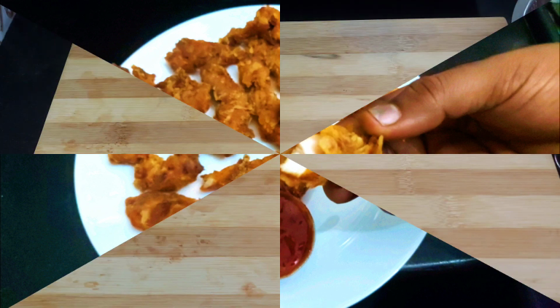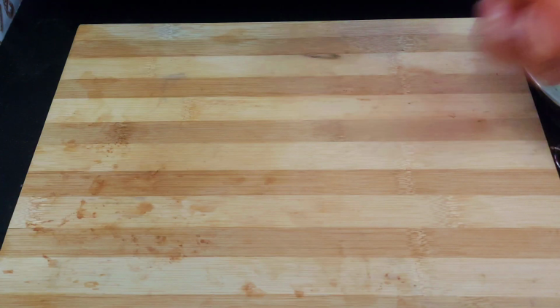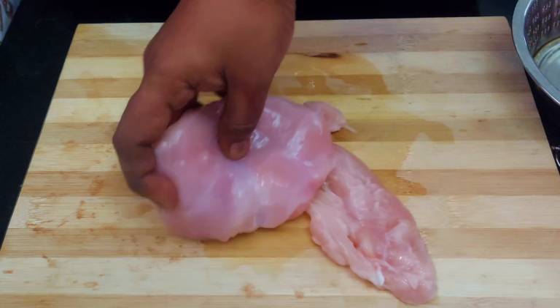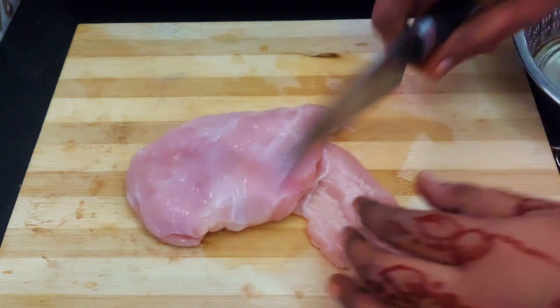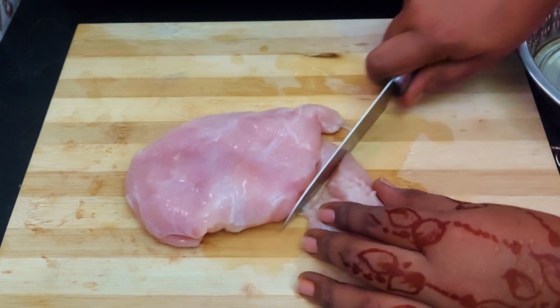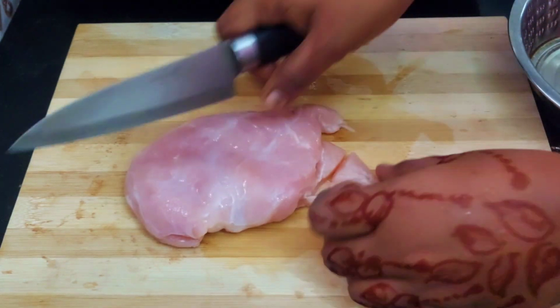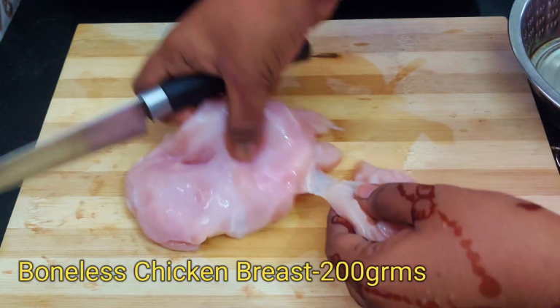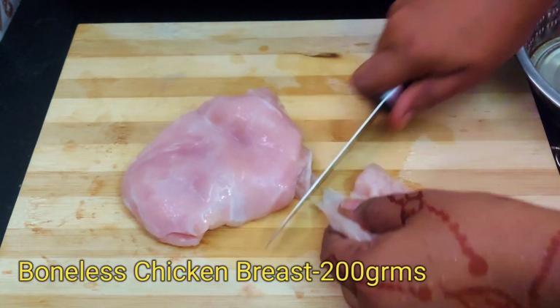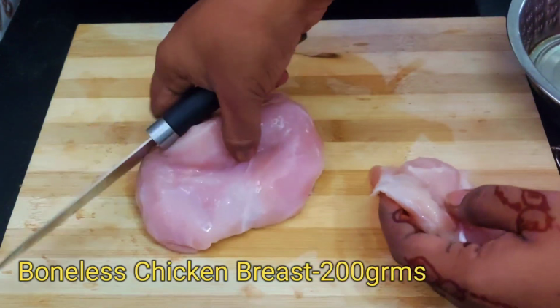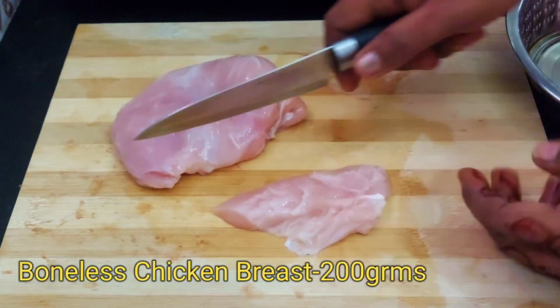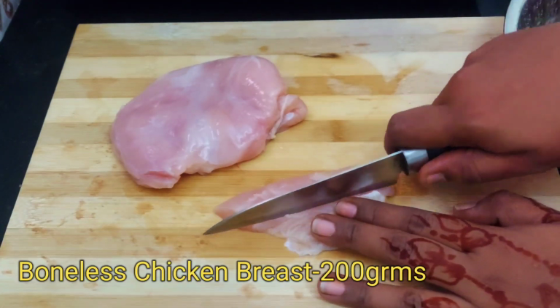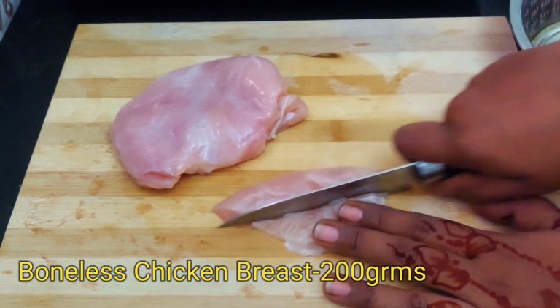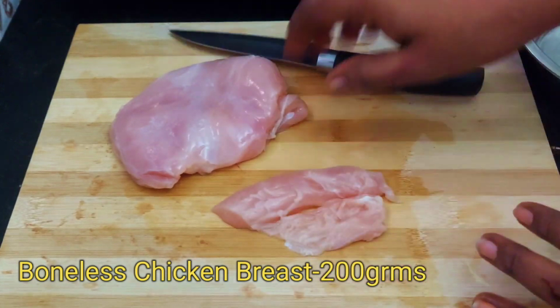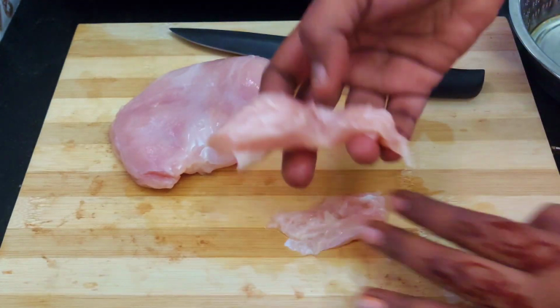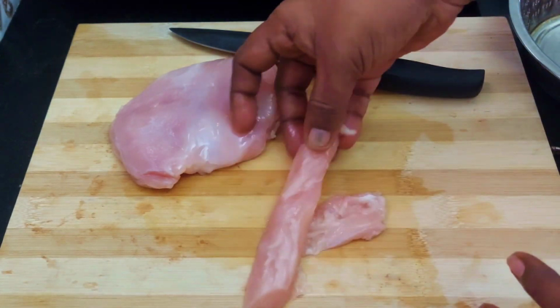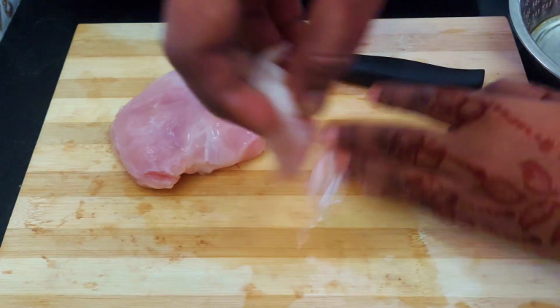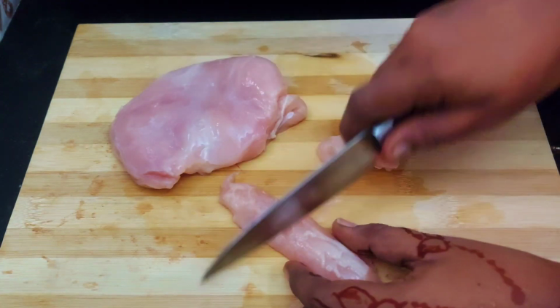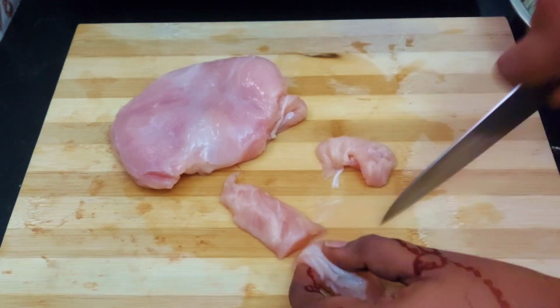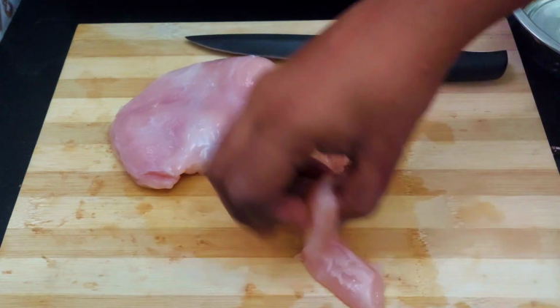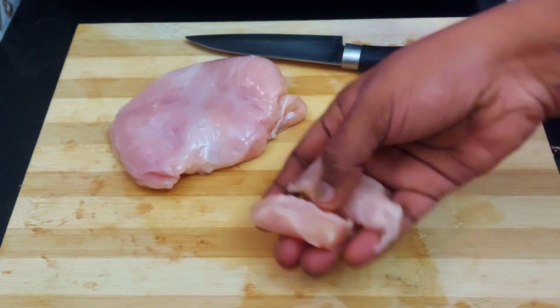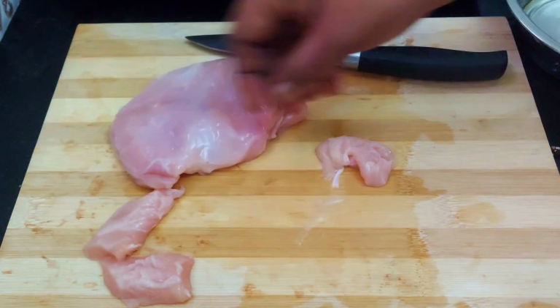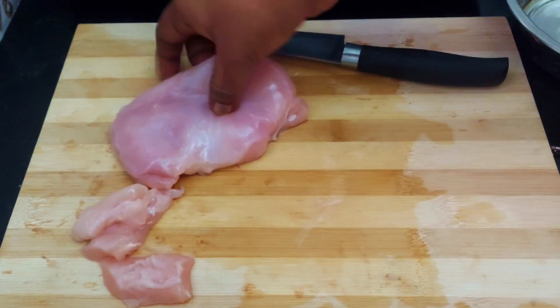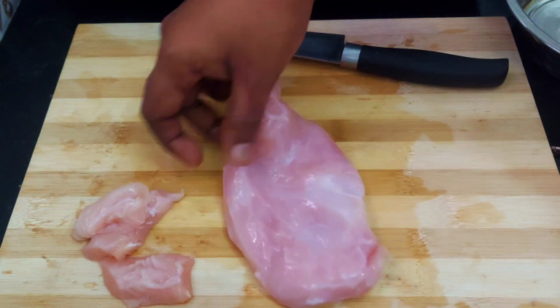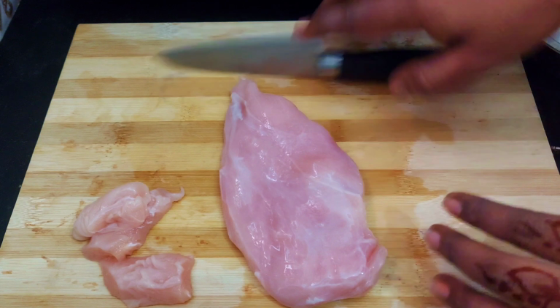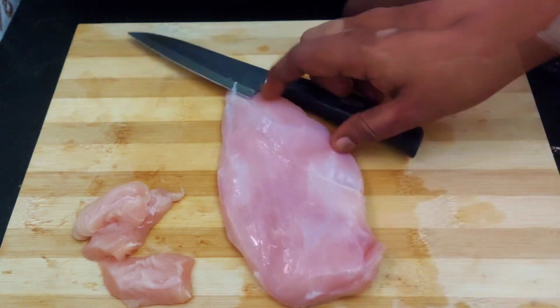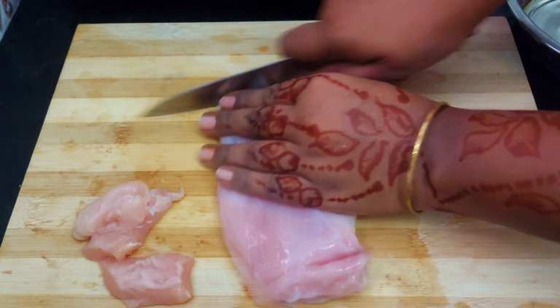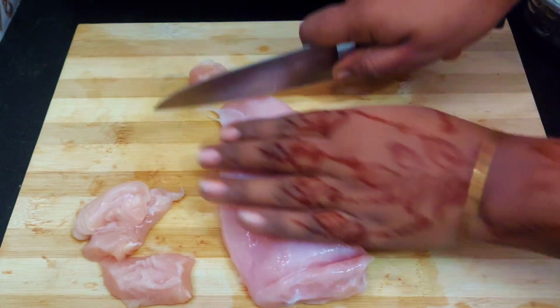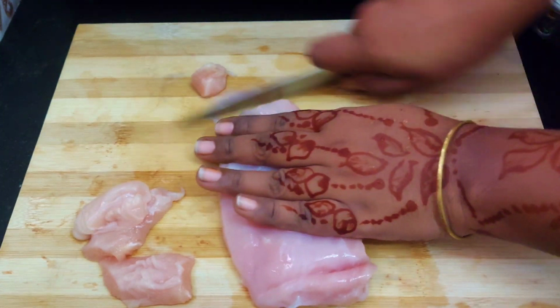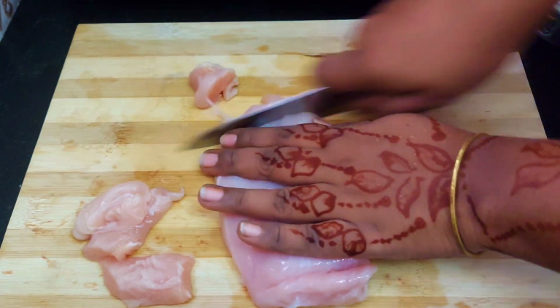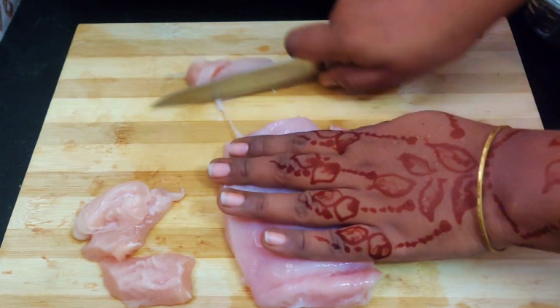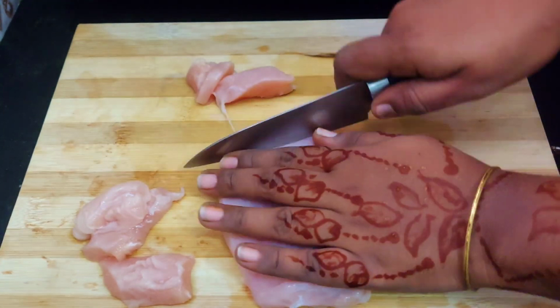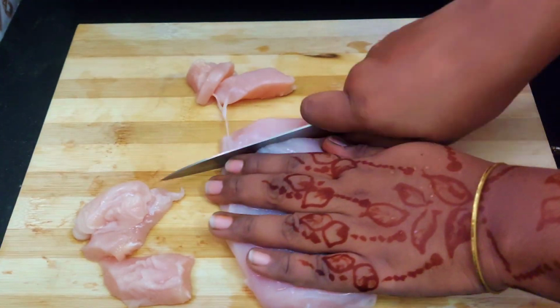200 grams chicken breast piece. You can cut the breast piece. This breast piece makes almost 15 pieces.